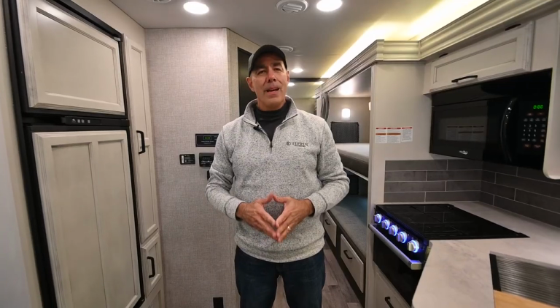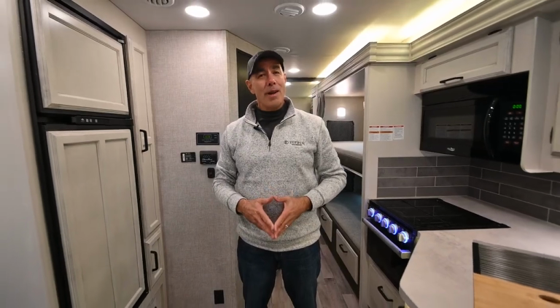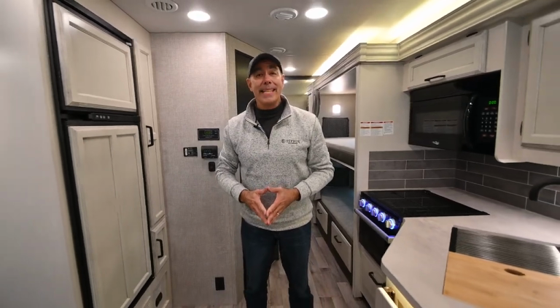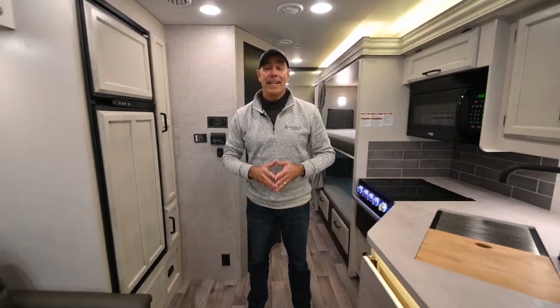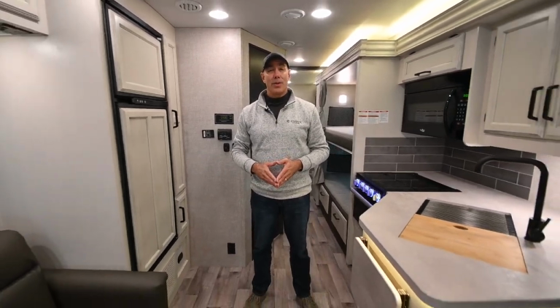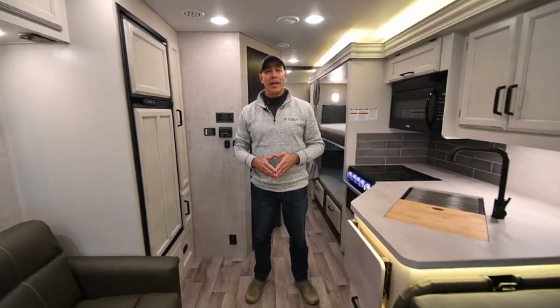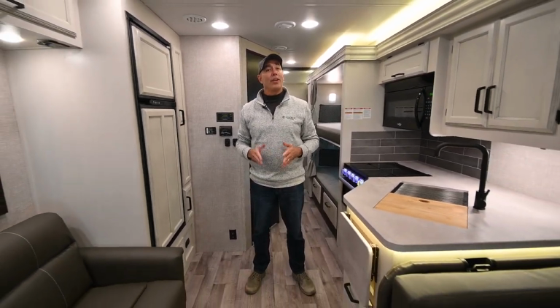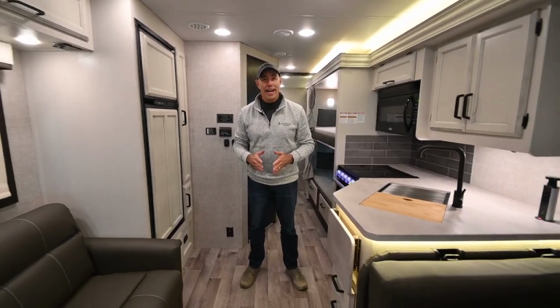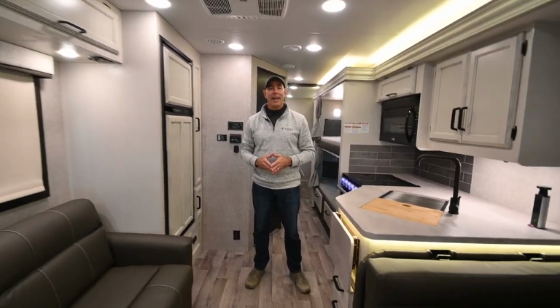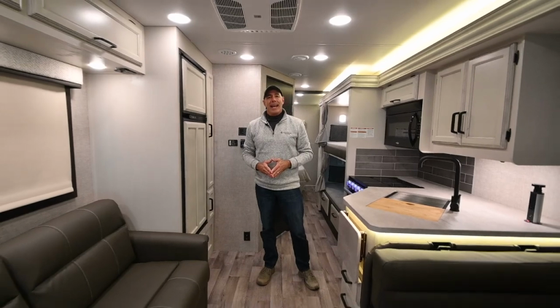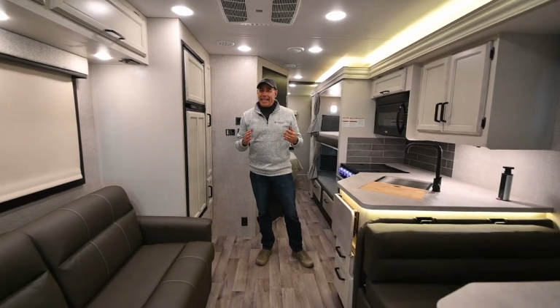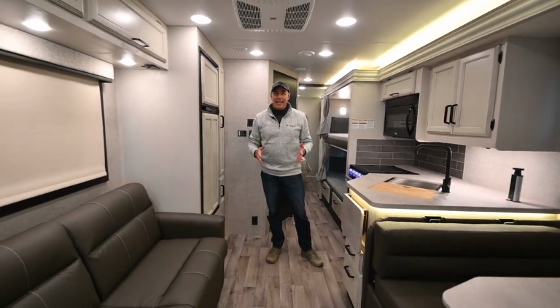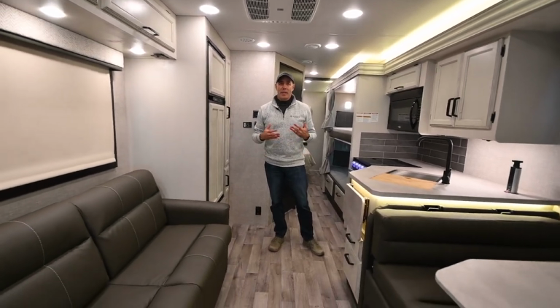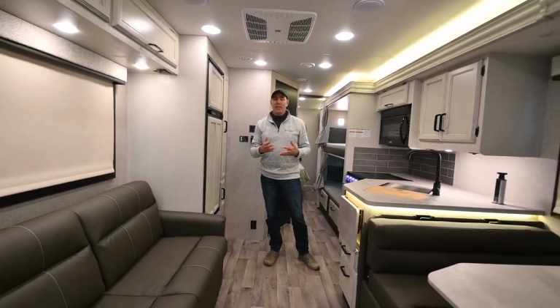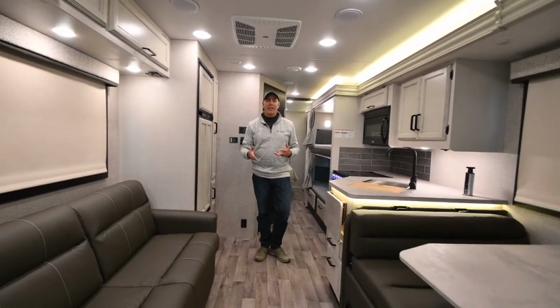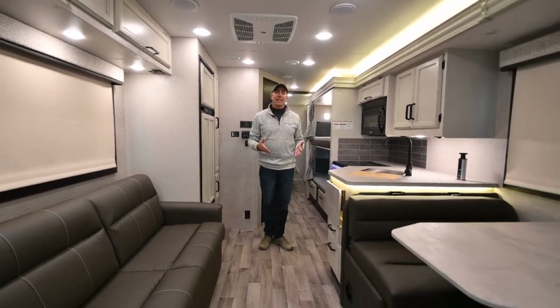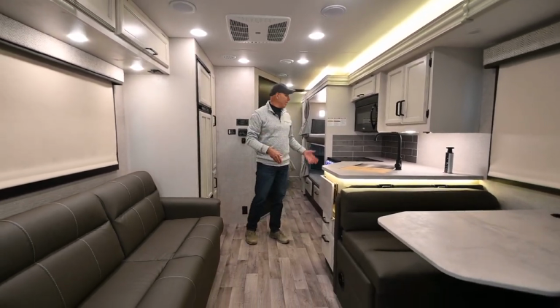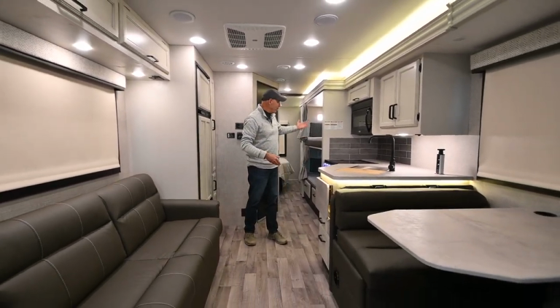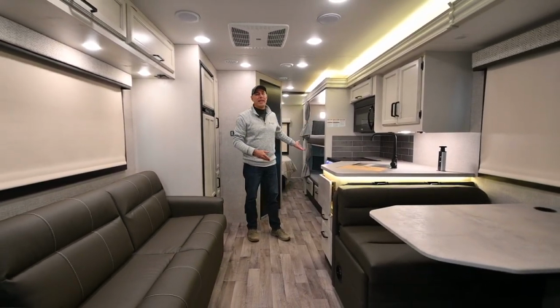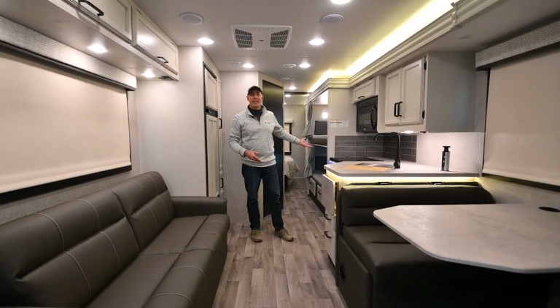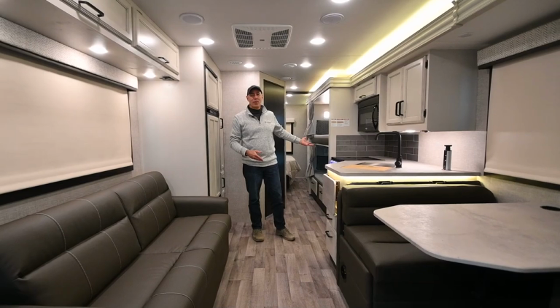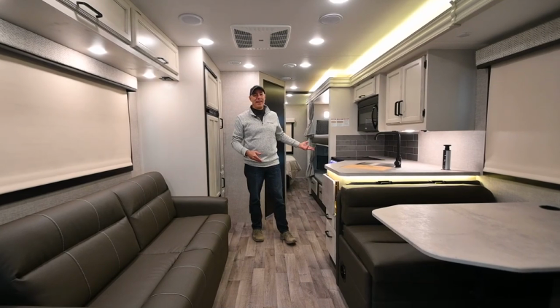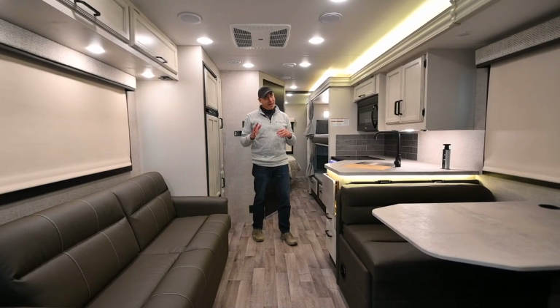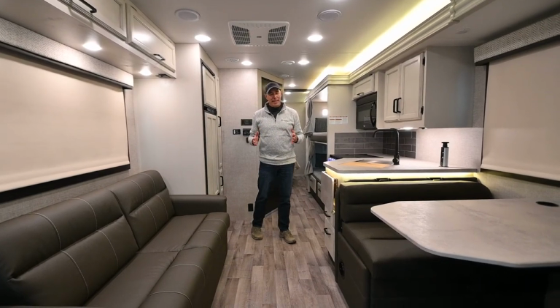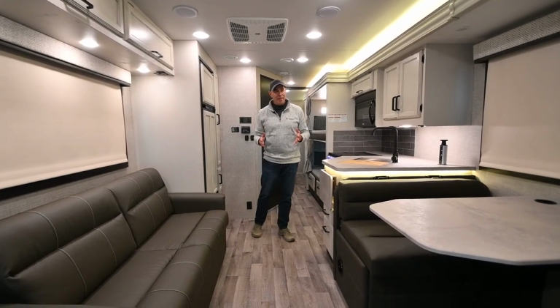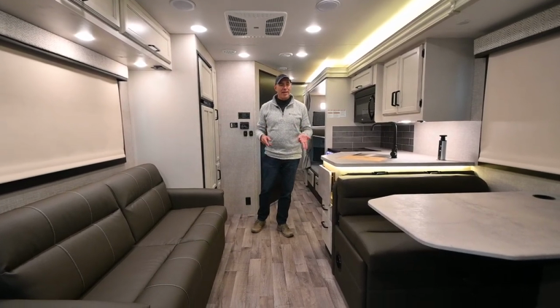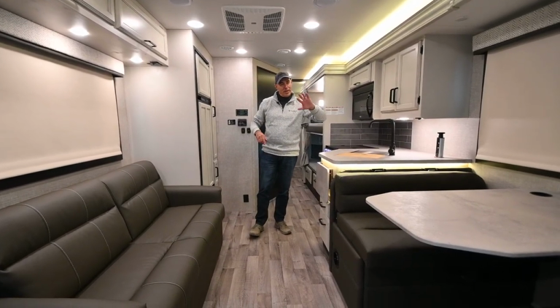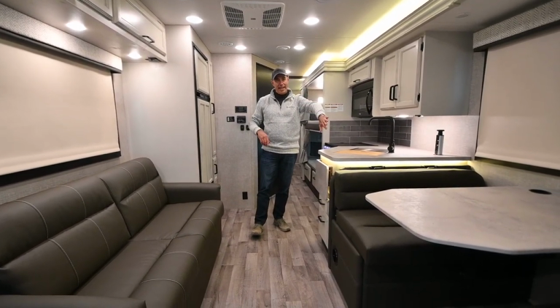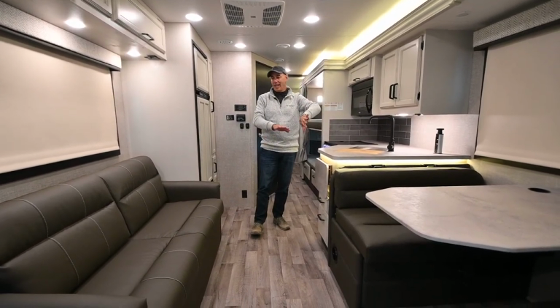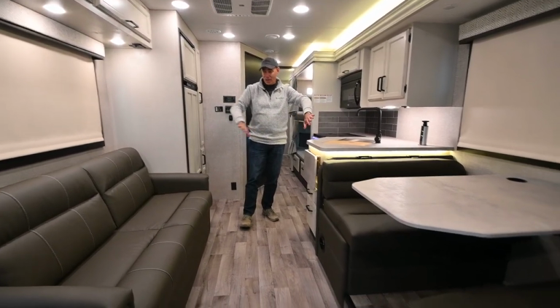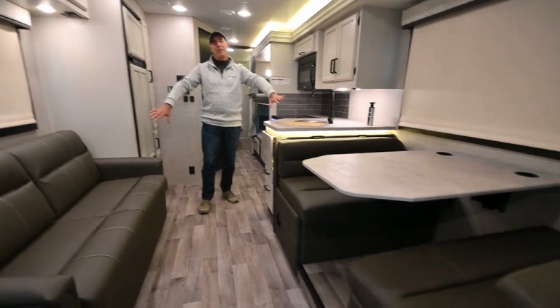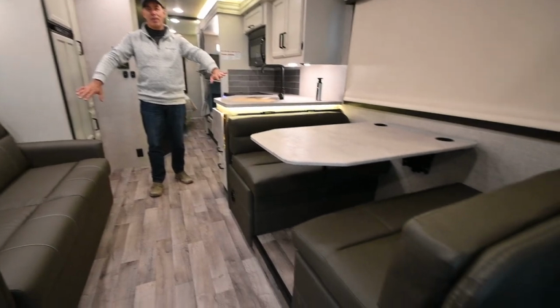Now we're on the inside of this 31F Greyhawk. A special feature of this floor plan is that we have bunk beds. Another thing I love is we have a dinette across from a sofa.